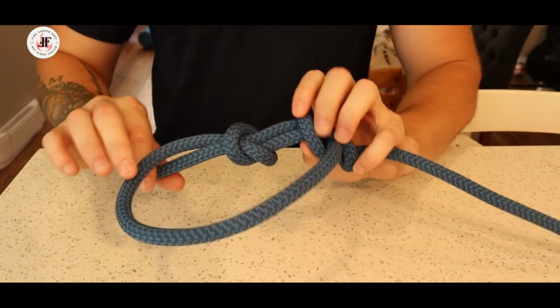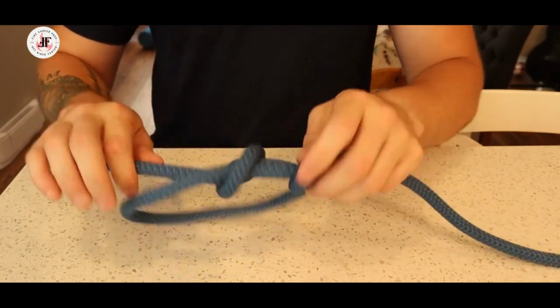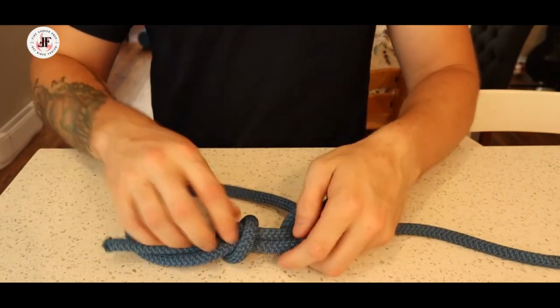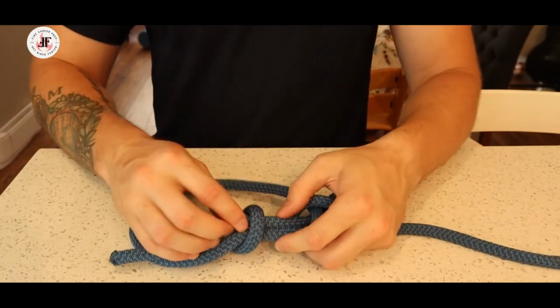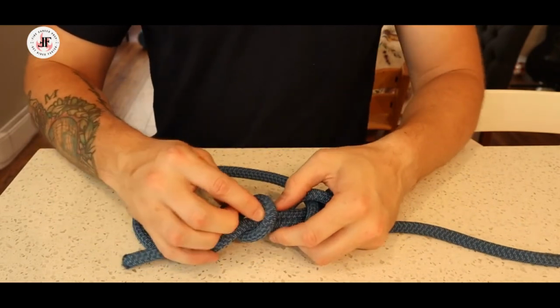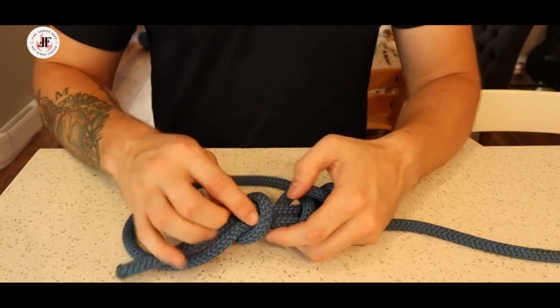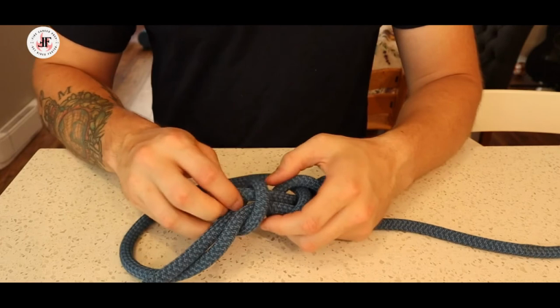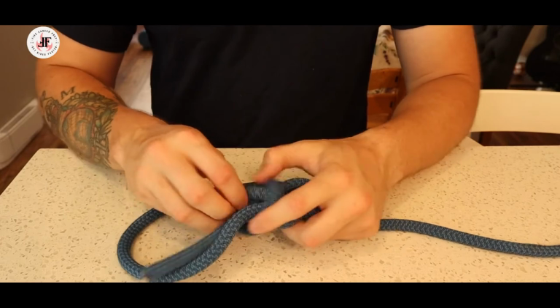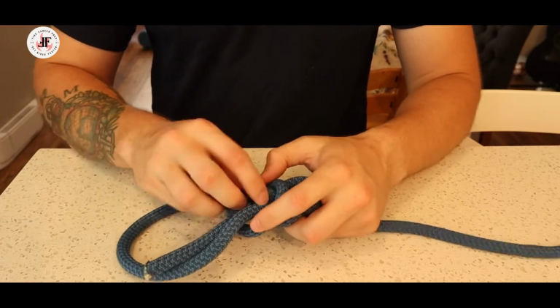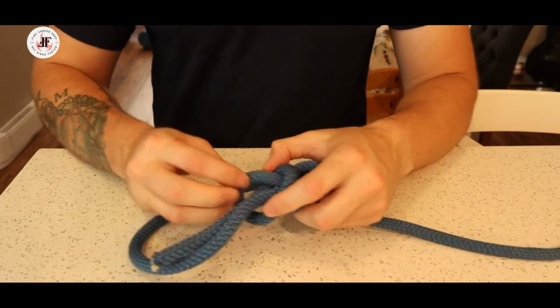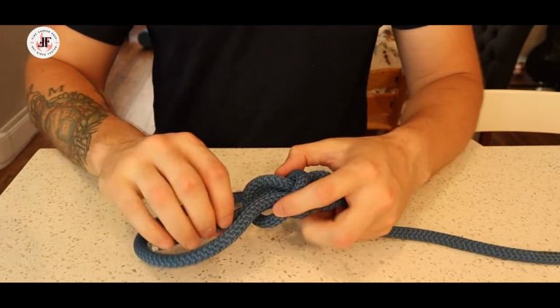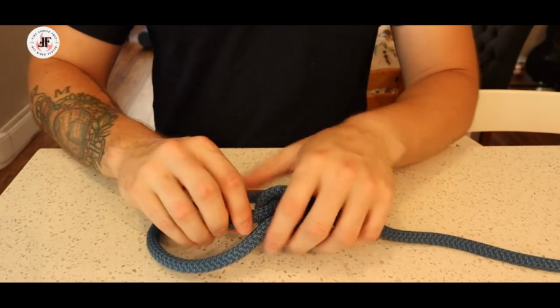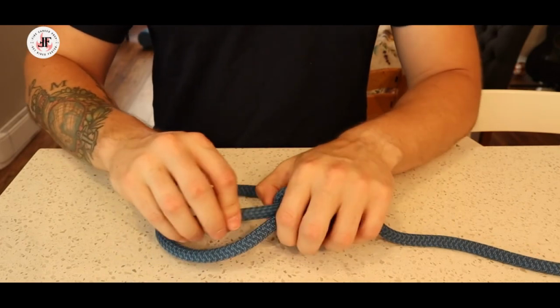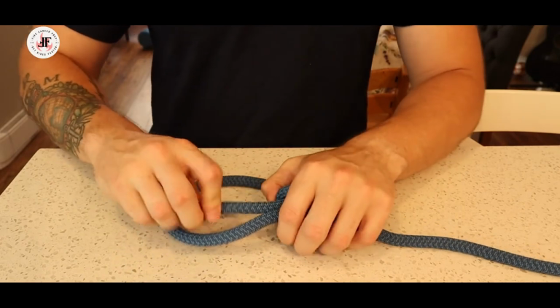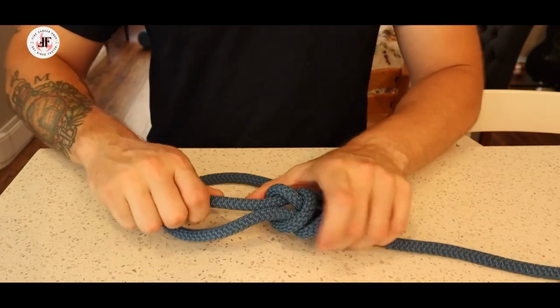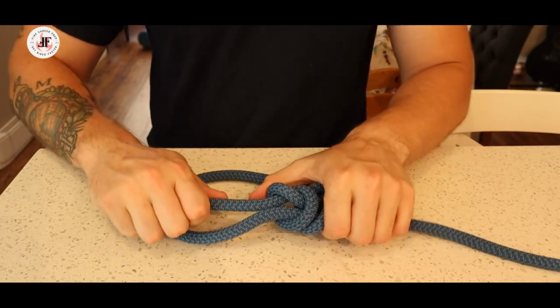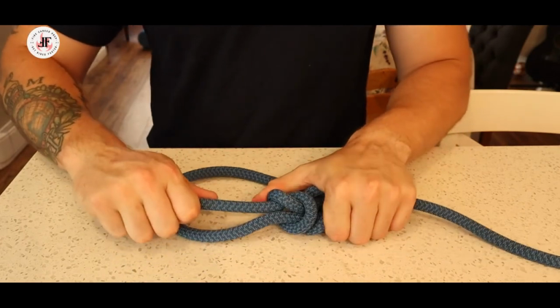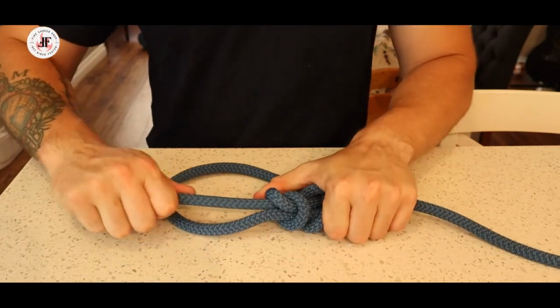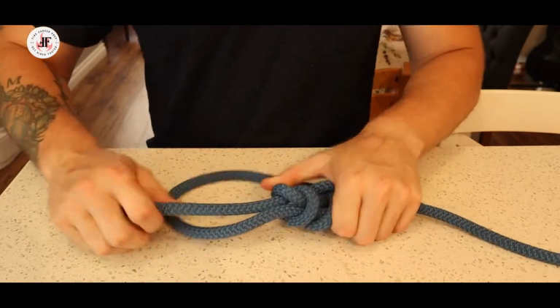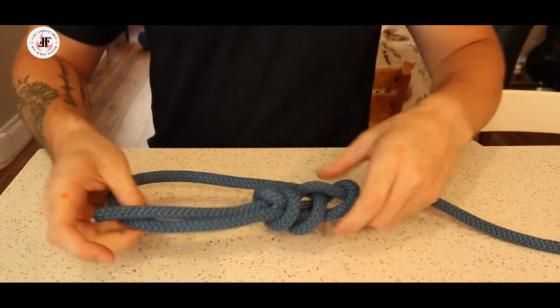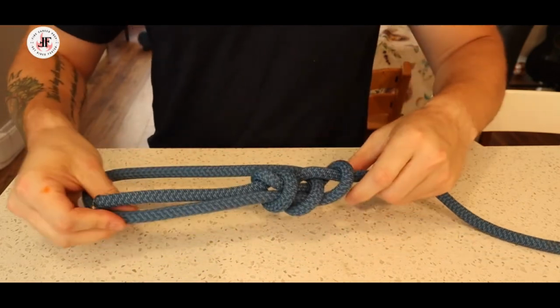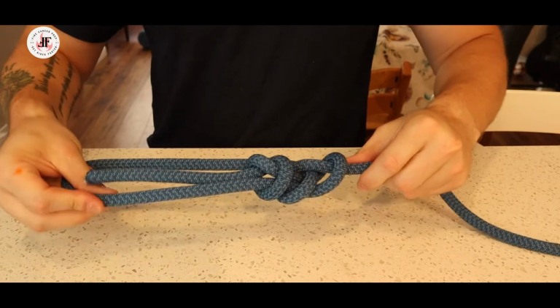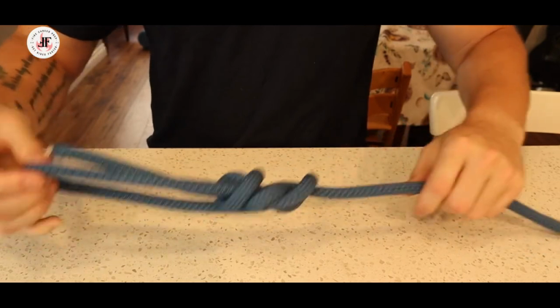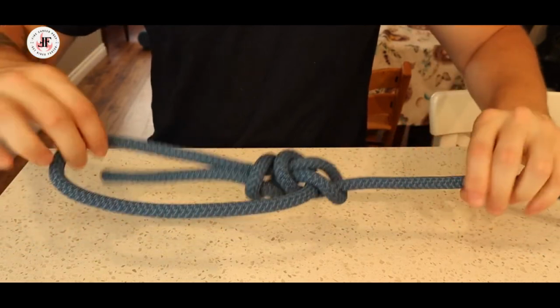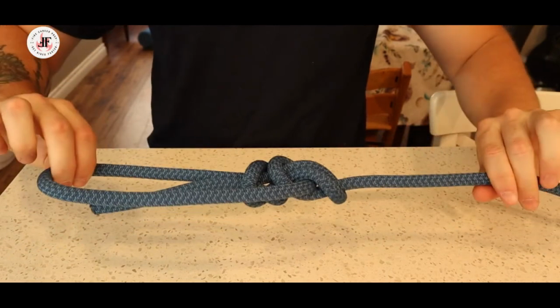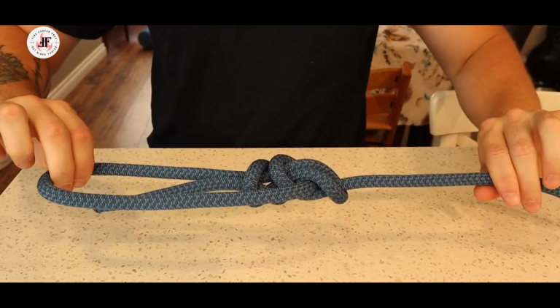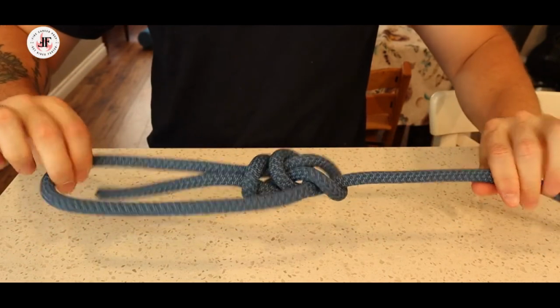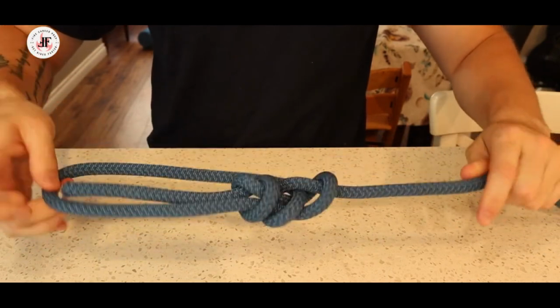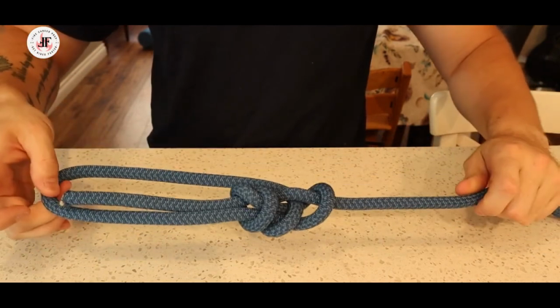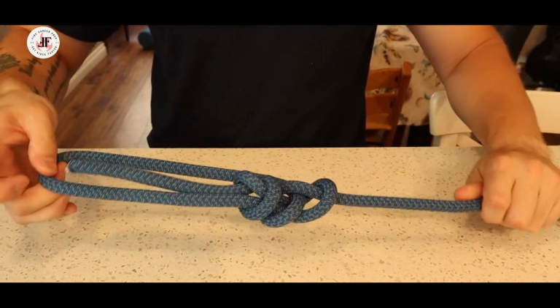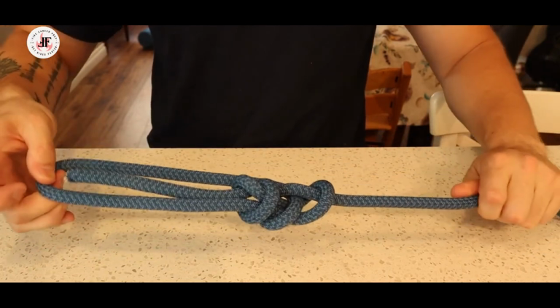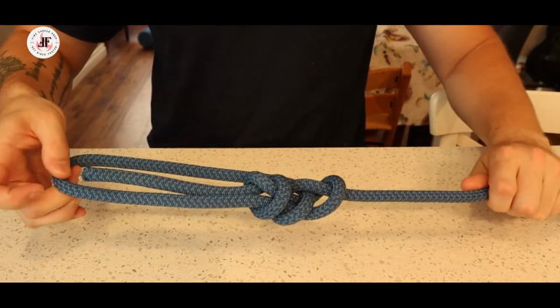Now what I want to do is snug that up against the existing bowline knot as much as possible, so that I have a nice tight knot with no chance of slipping.